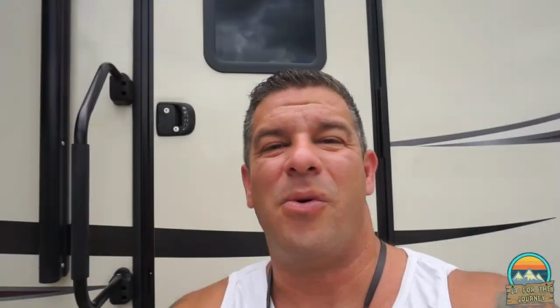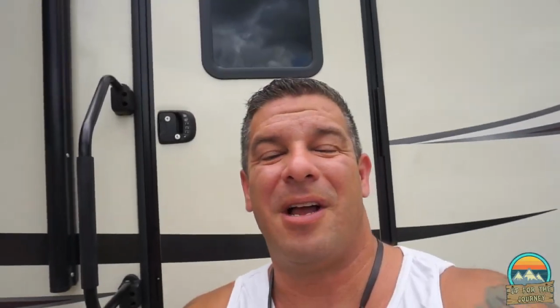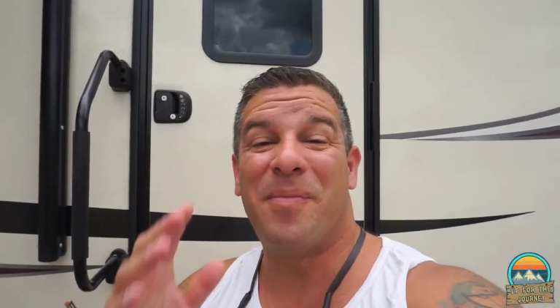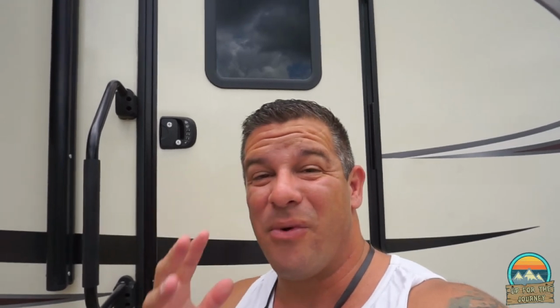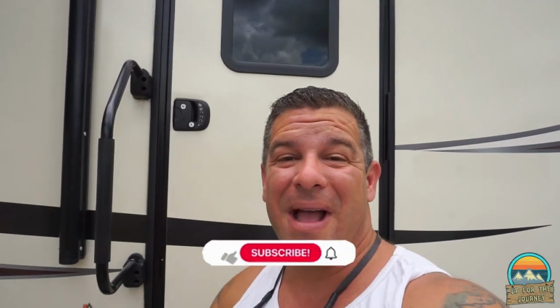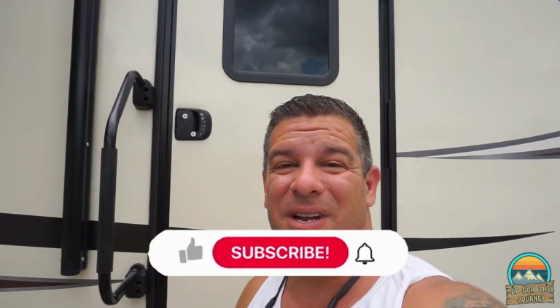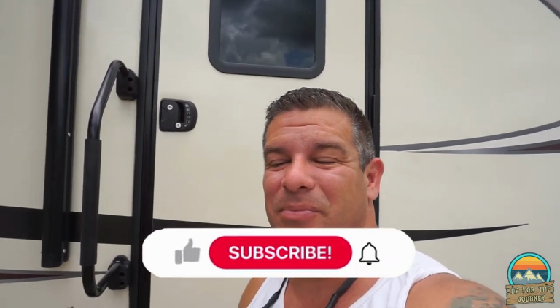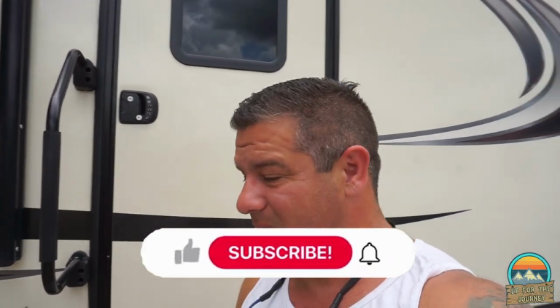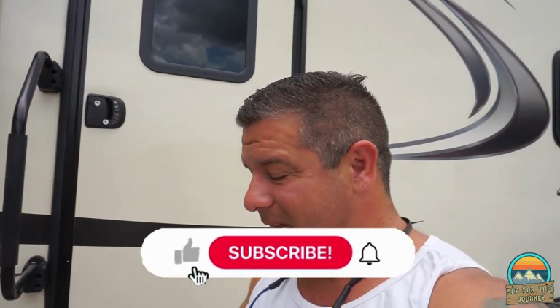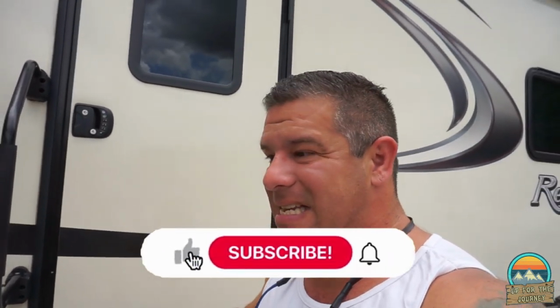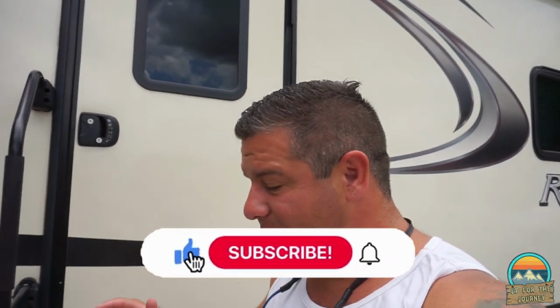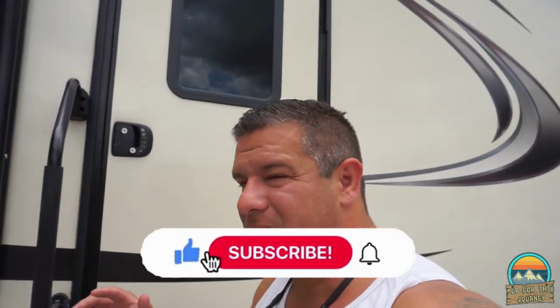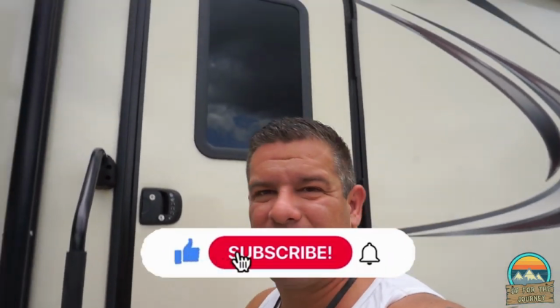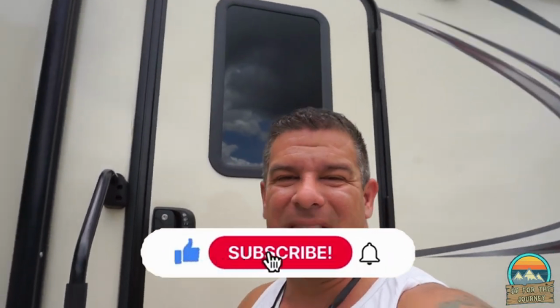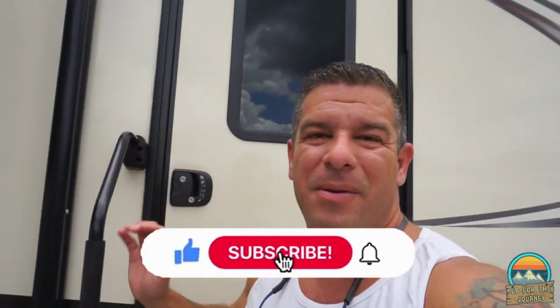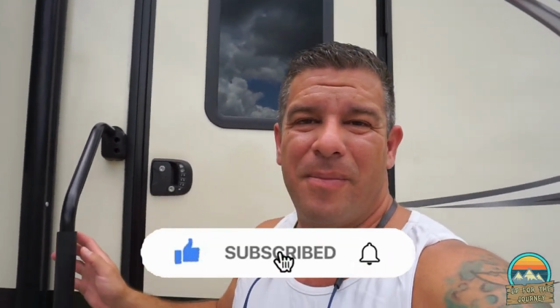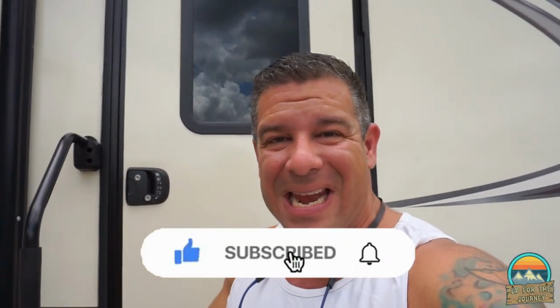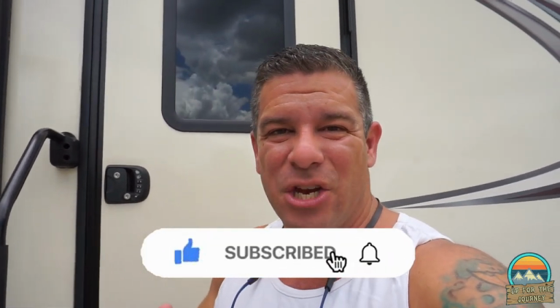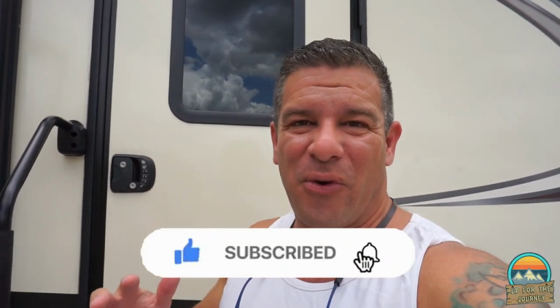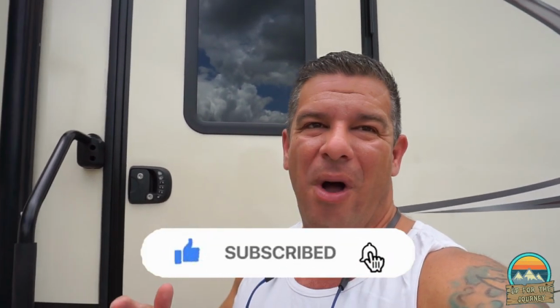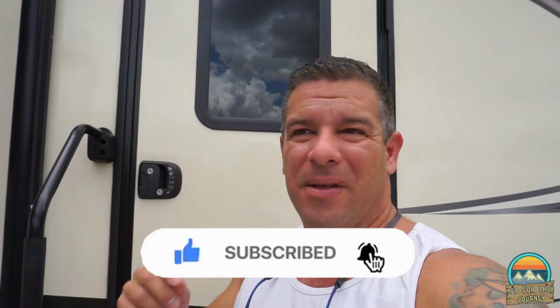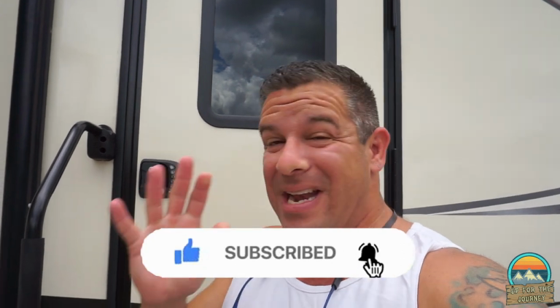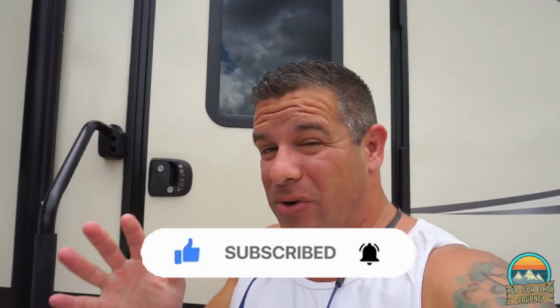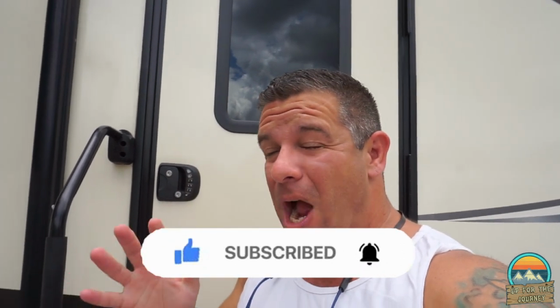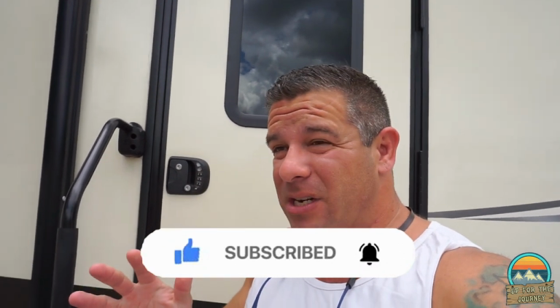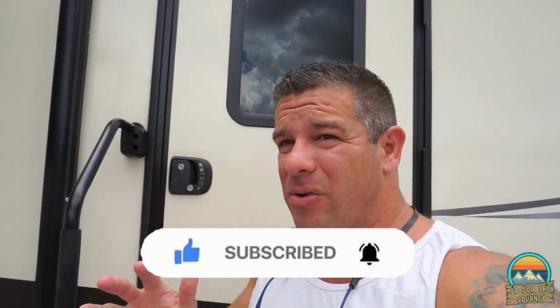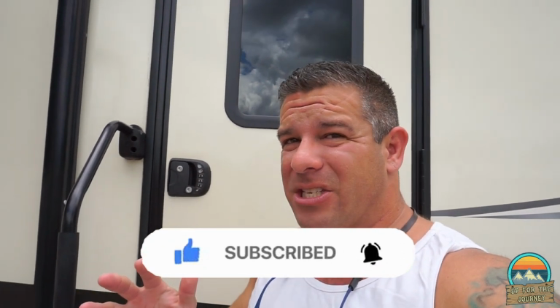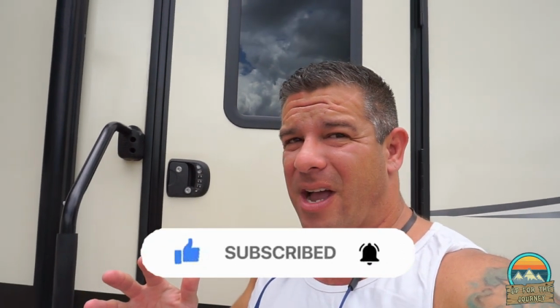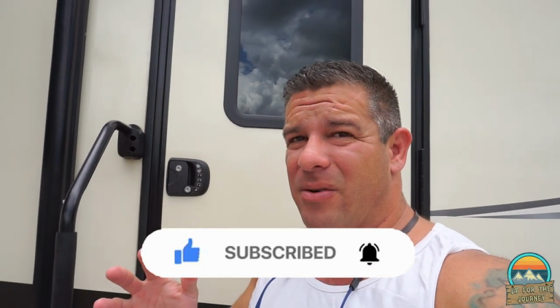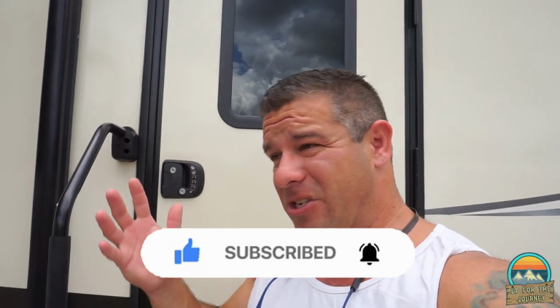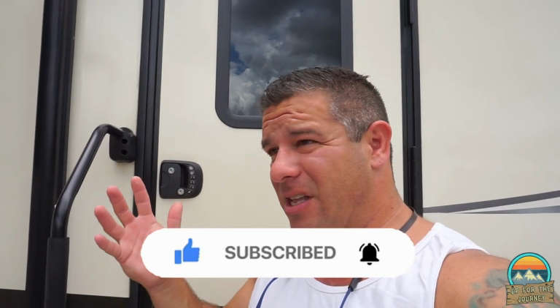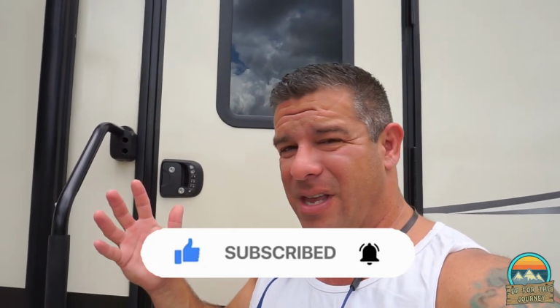What's up everybody? Welcome back to another episode. Today we're going to do something that we've been waiting to do for a while. We didn't know it was an option — we just thought we're just going to live with it.